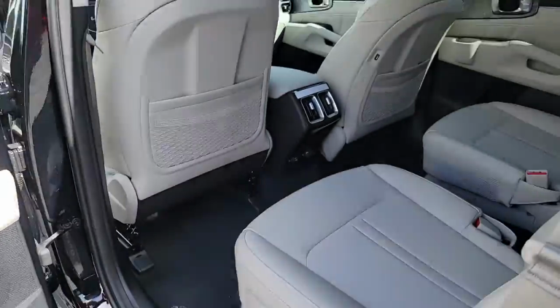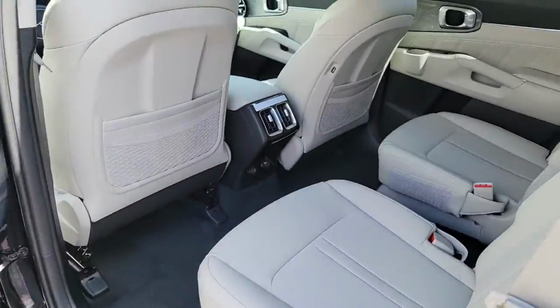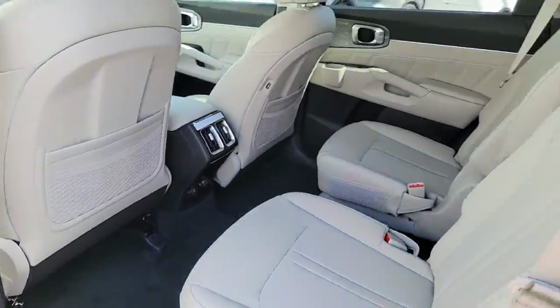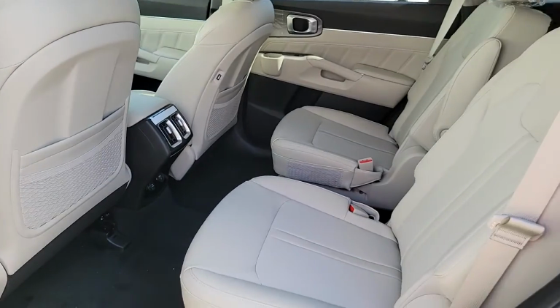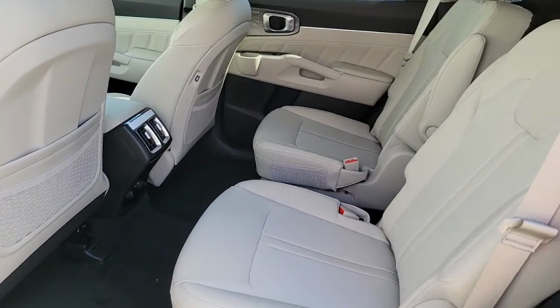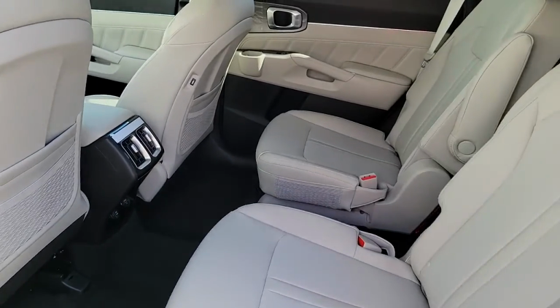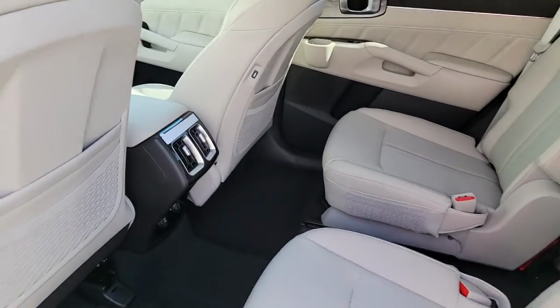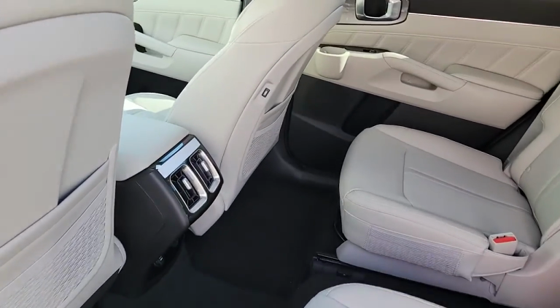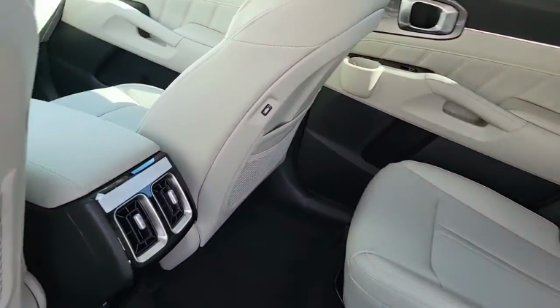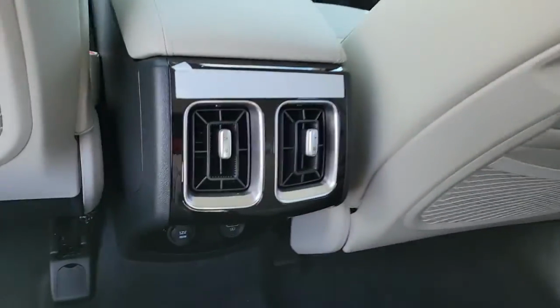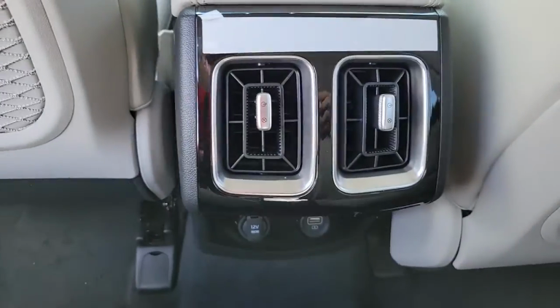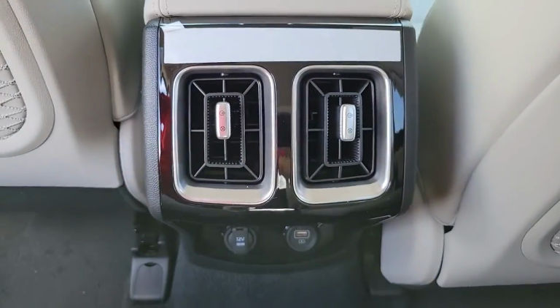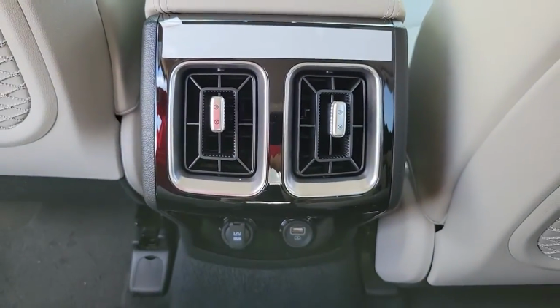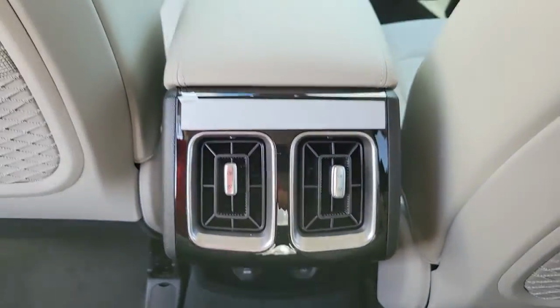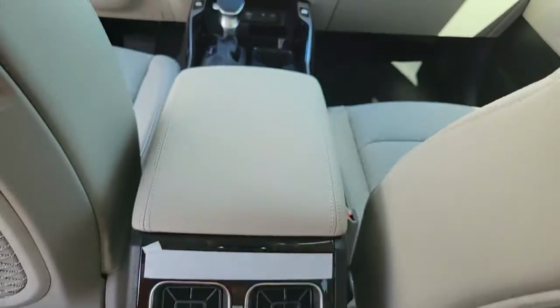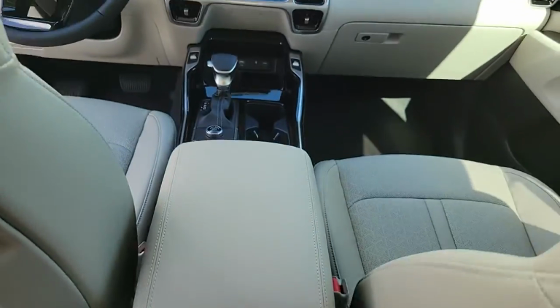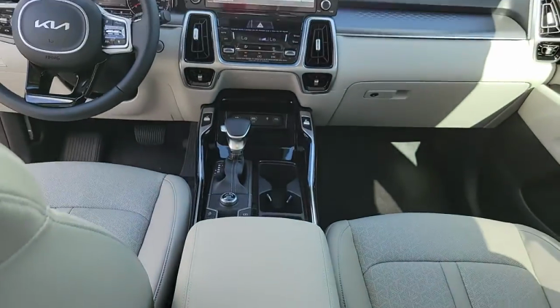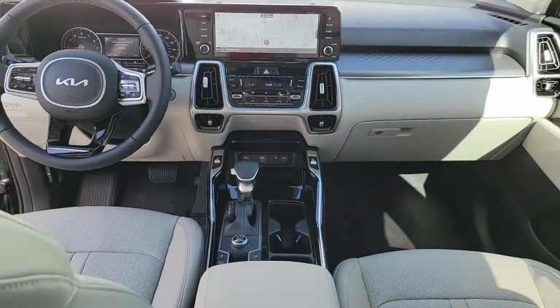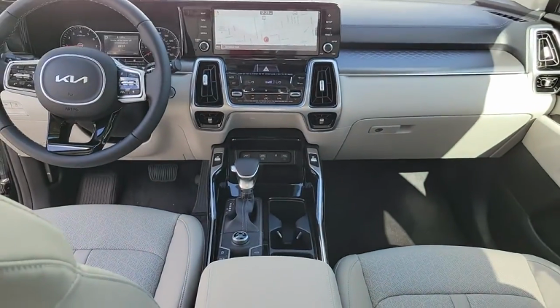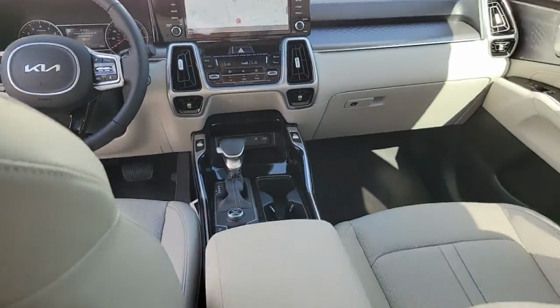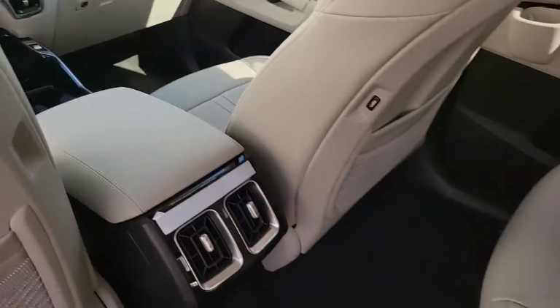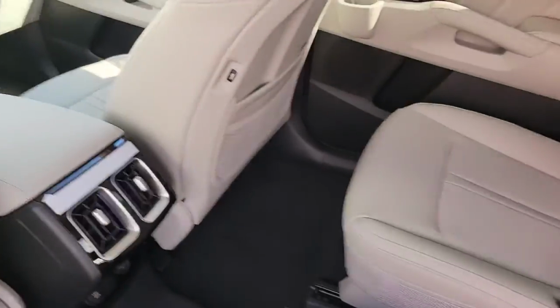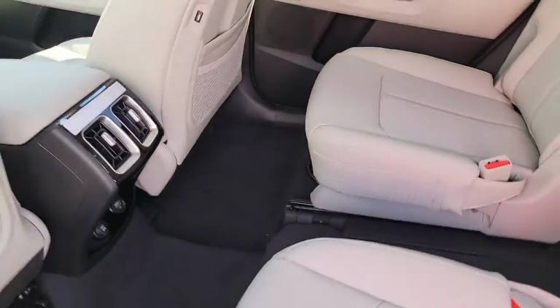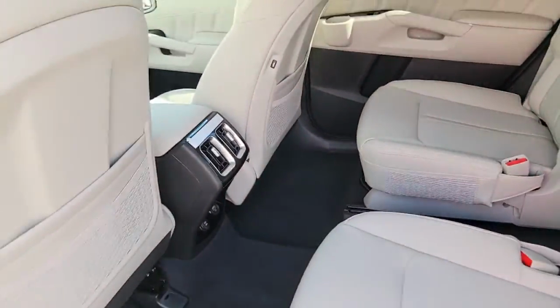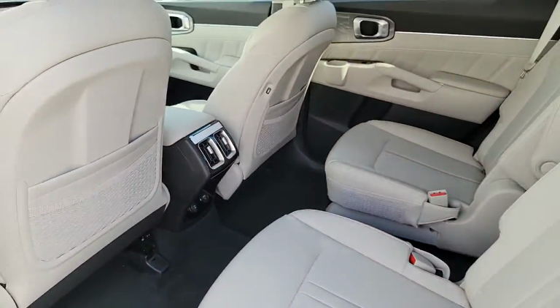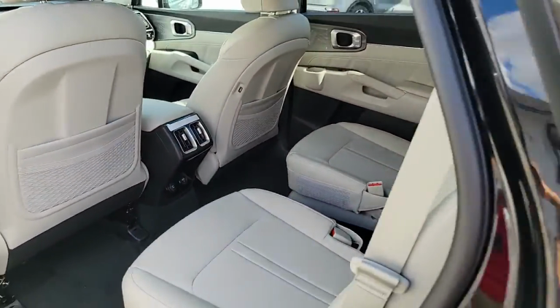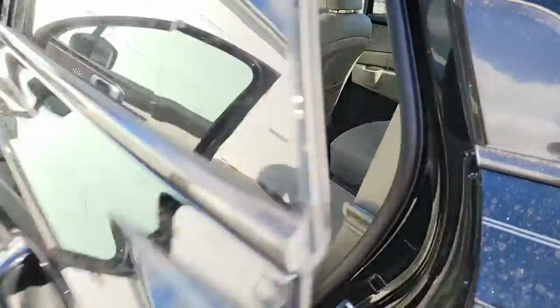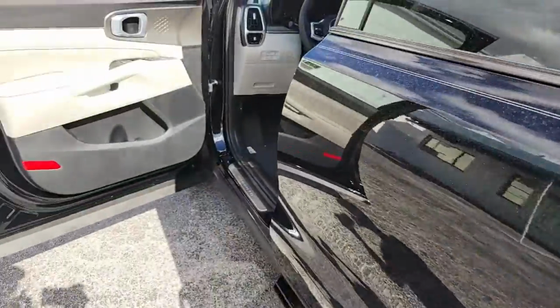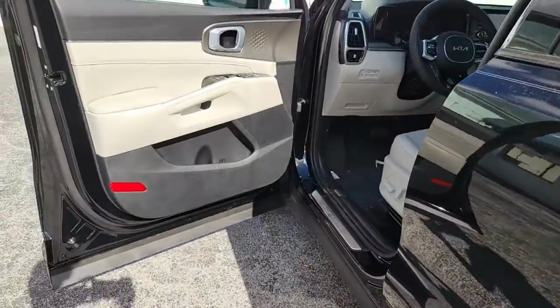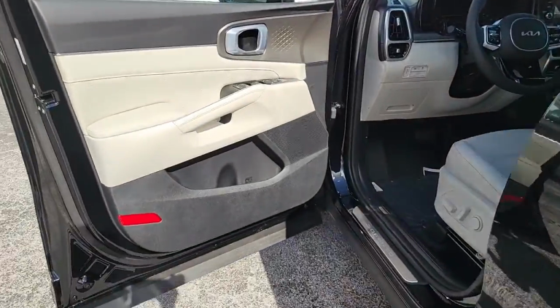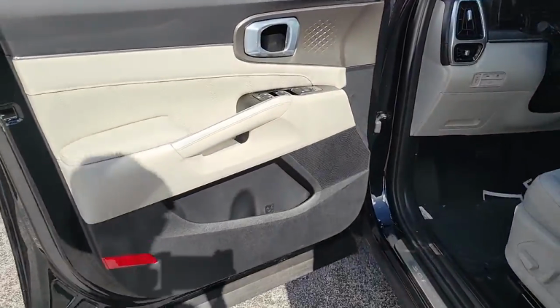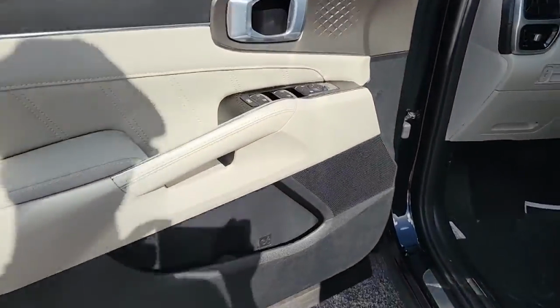The following are some of this vehicle's highlighted options: navigation system, power liftgate, electronic stability control, trip computer, power windows, bucket seats, four-wheel disc brakes, power steering.